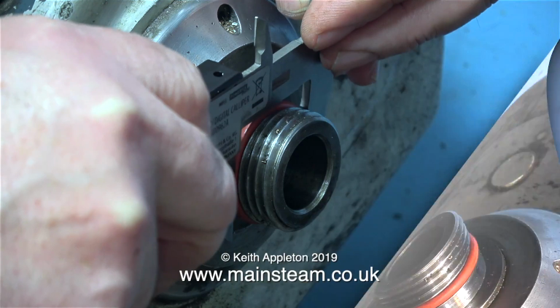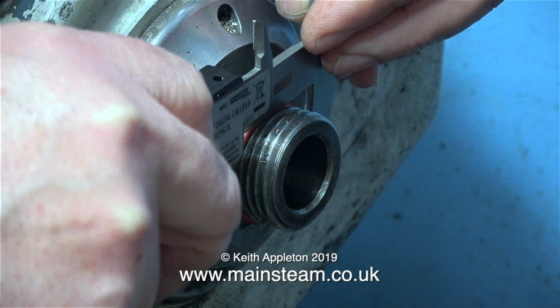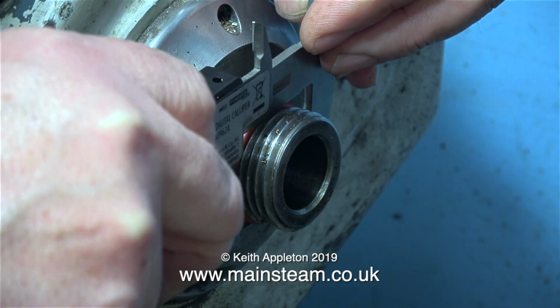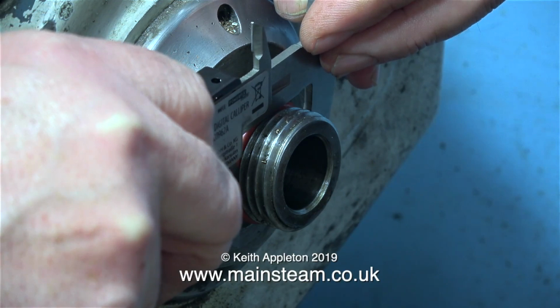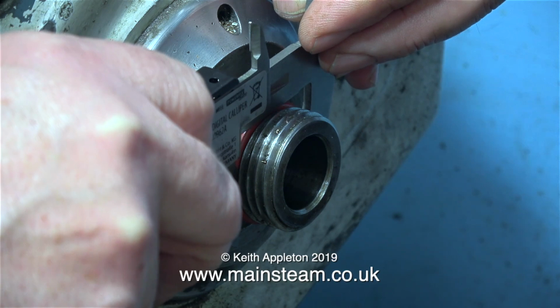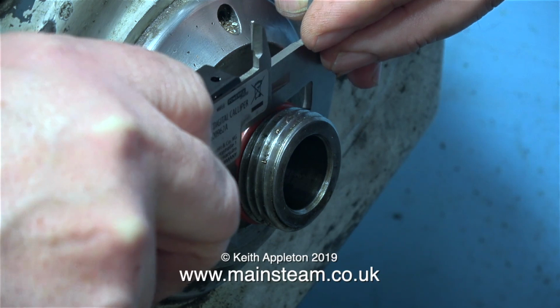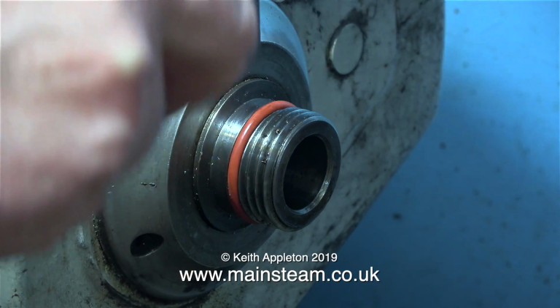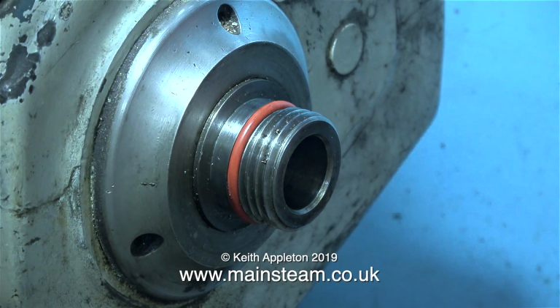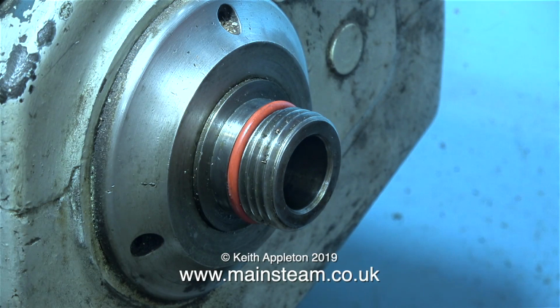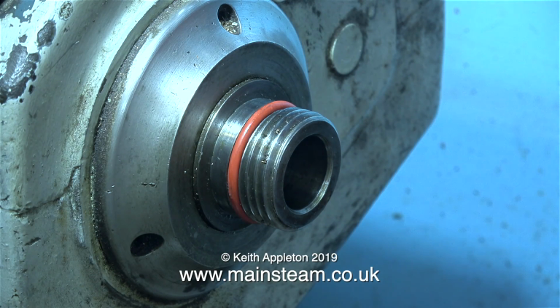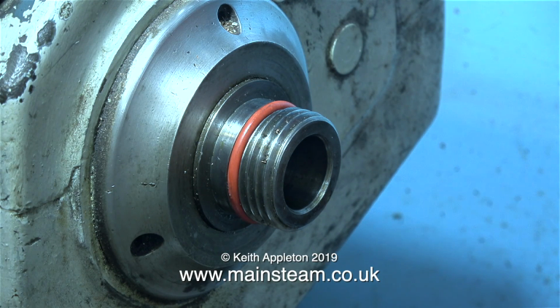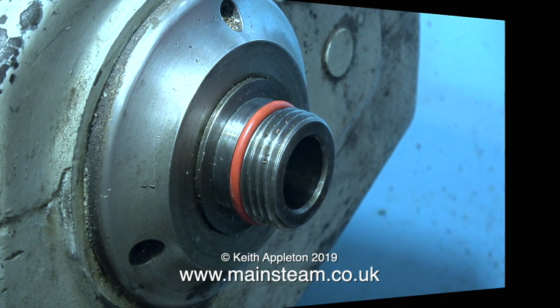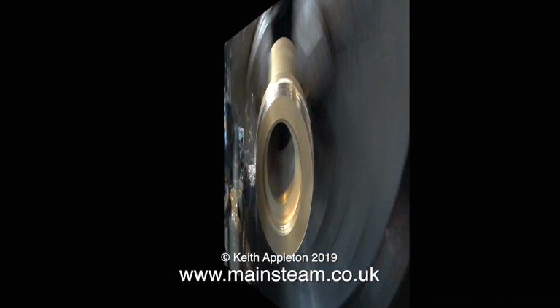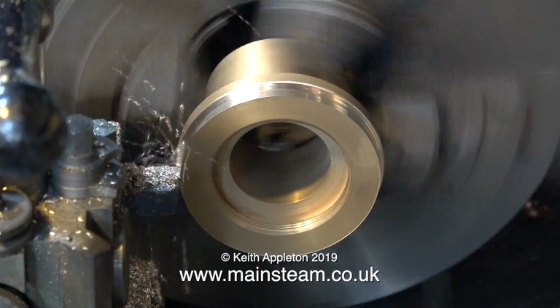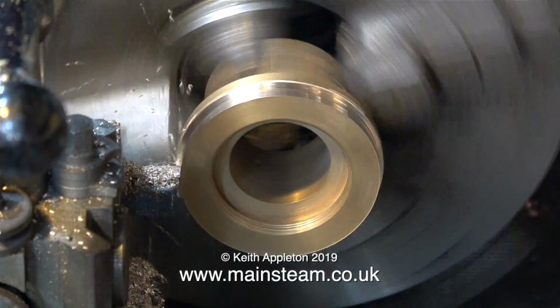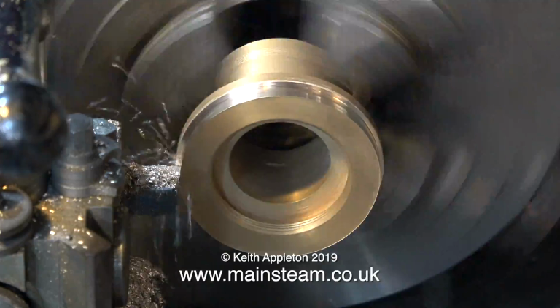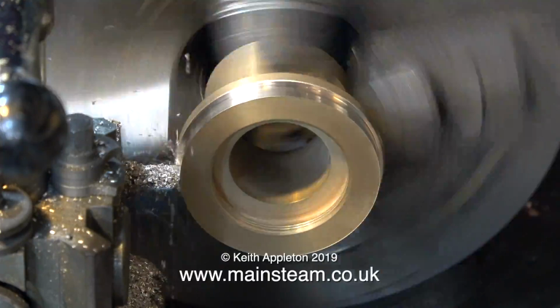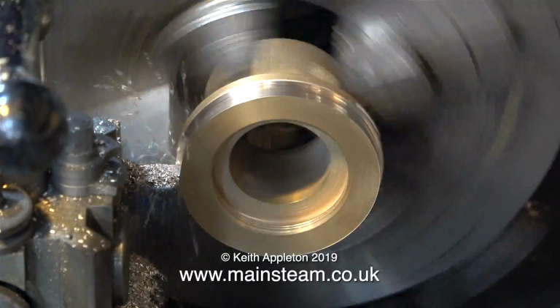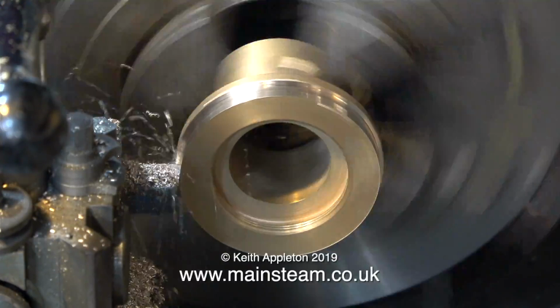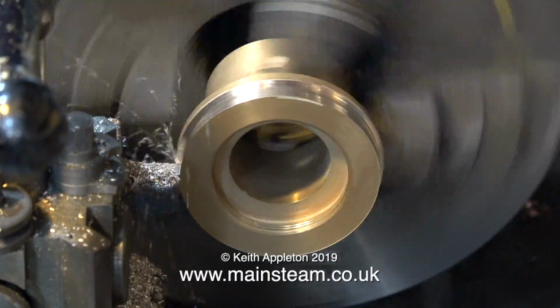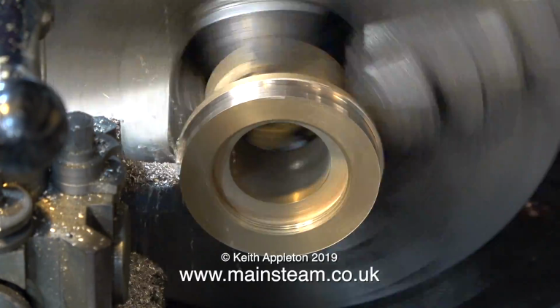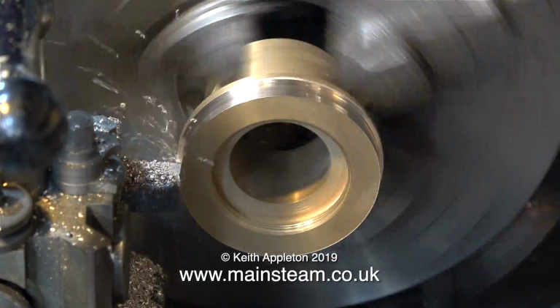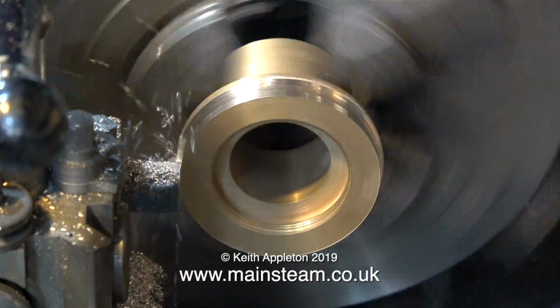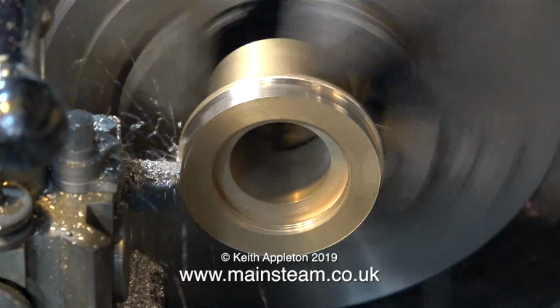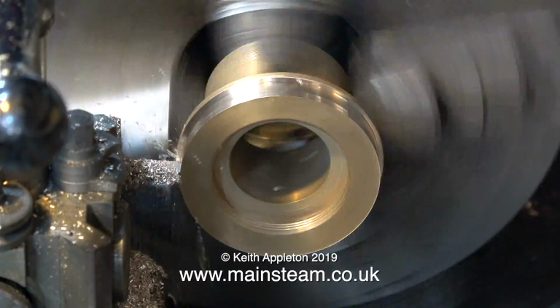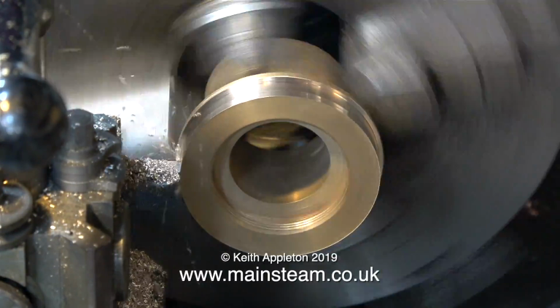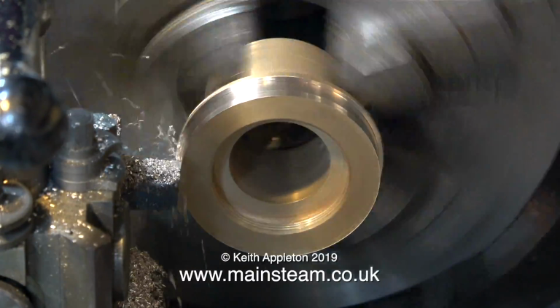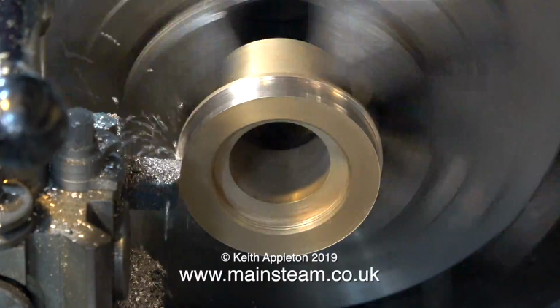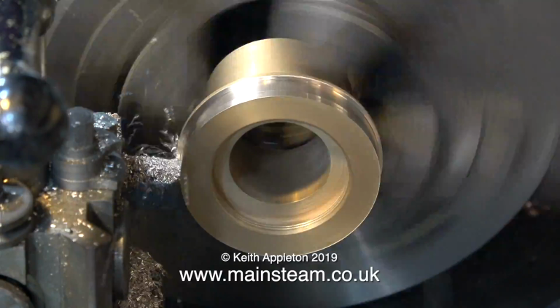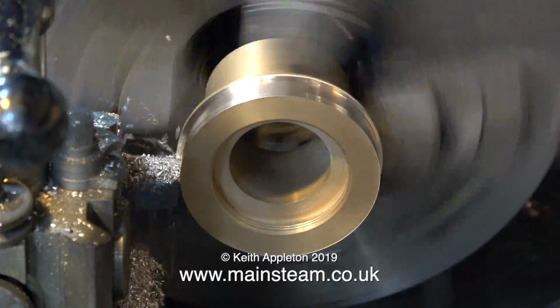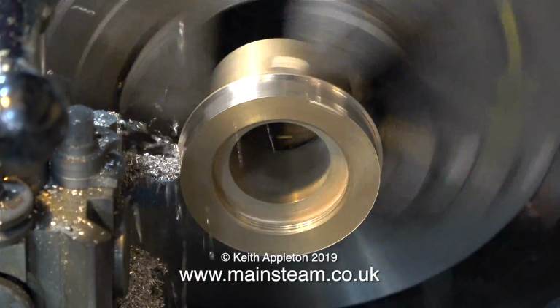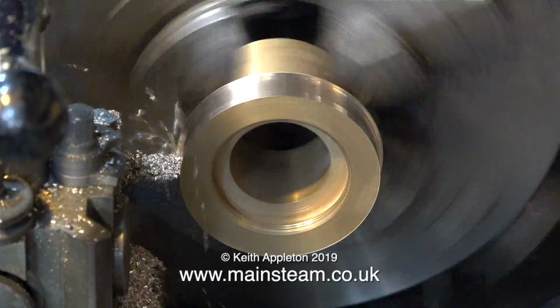The first thing to do is to fit an o-ring, and here I'm taking a measurement of the outside diameter of the o-ring once it's fitted to the spindle. Then it's over to my other lathe — it's quite good that I have two lathes, because otherwise I would have to mess about fitting the three-jaw chuck onto the Boxford.